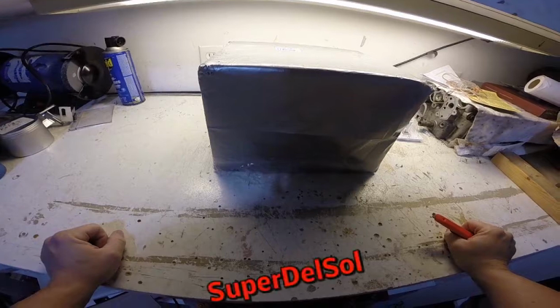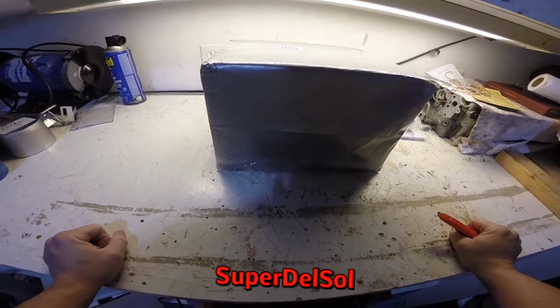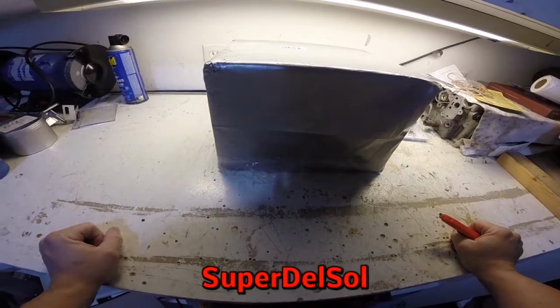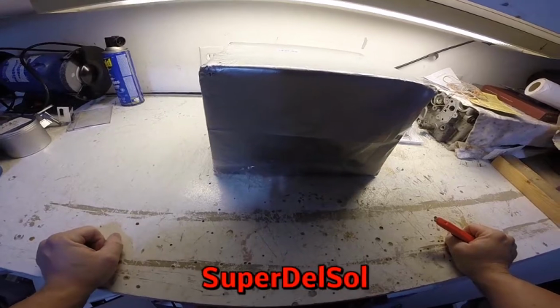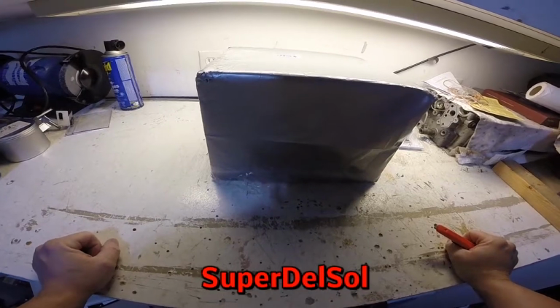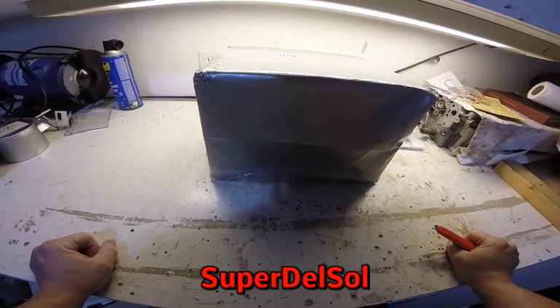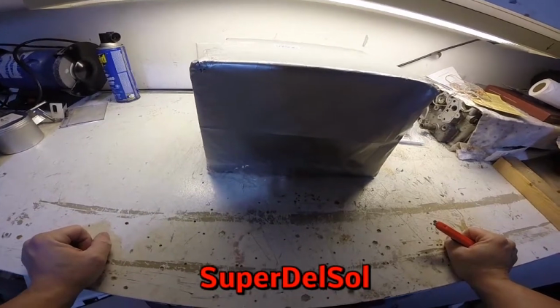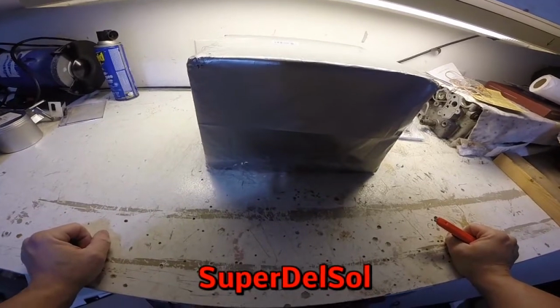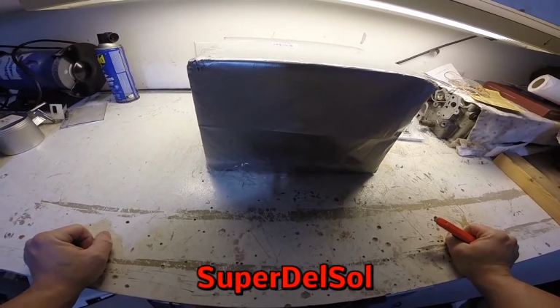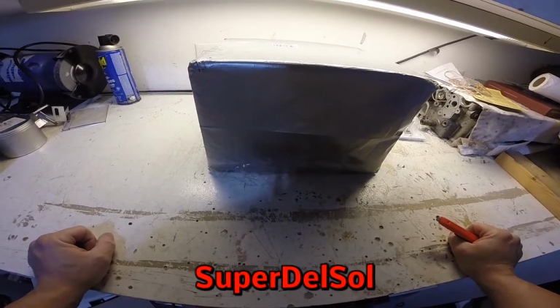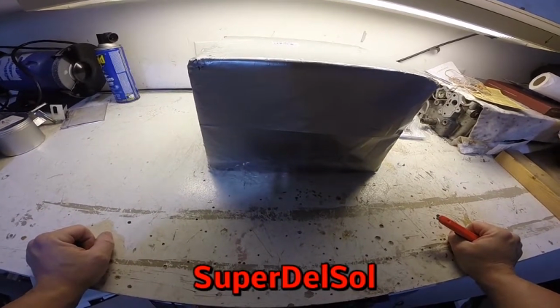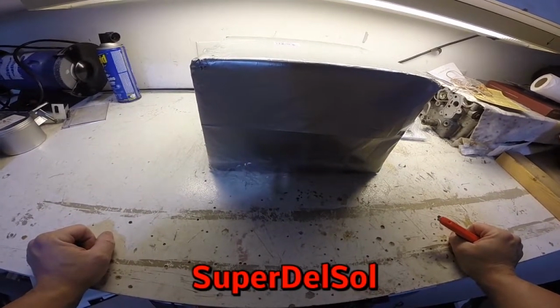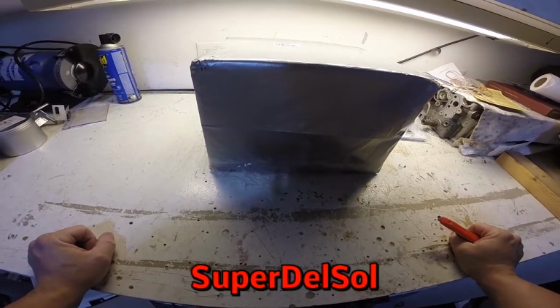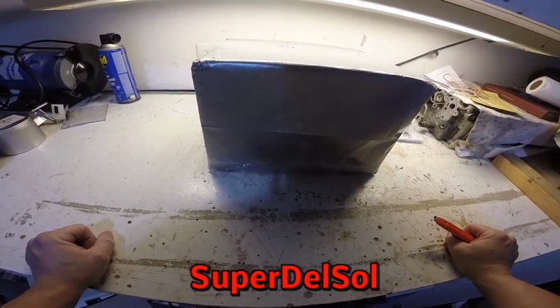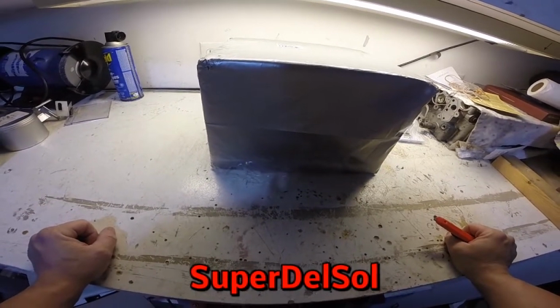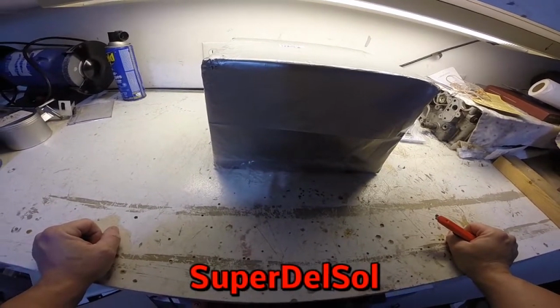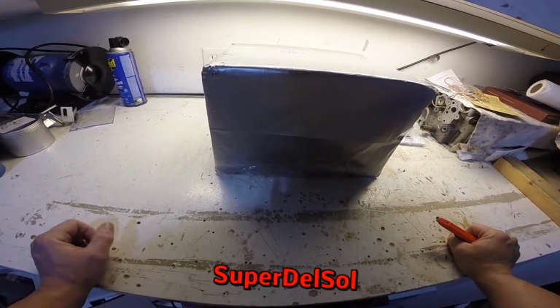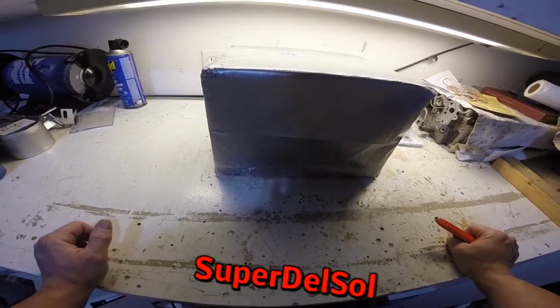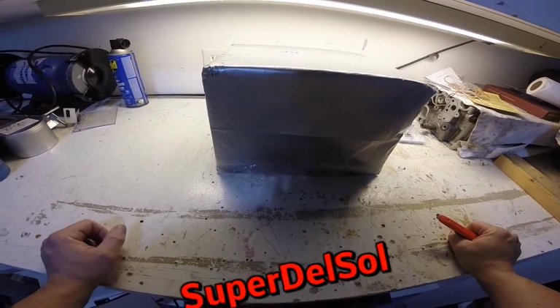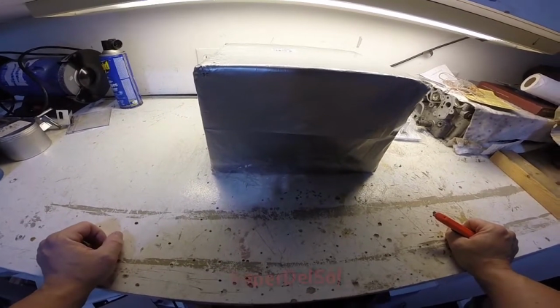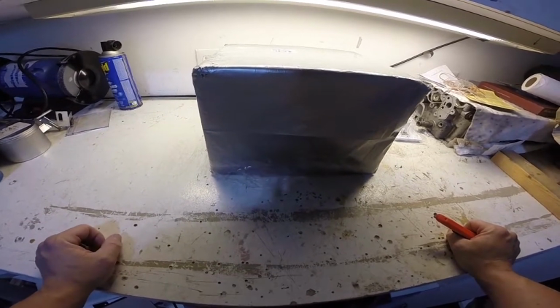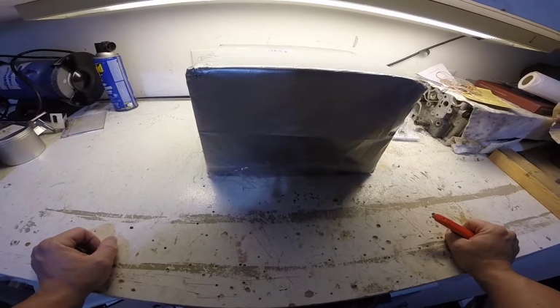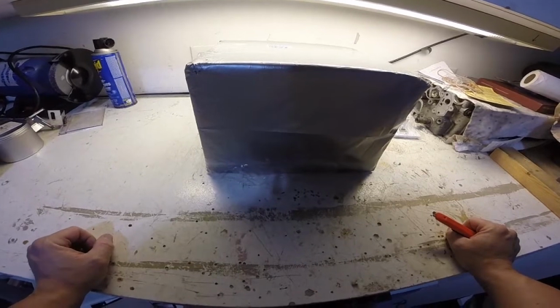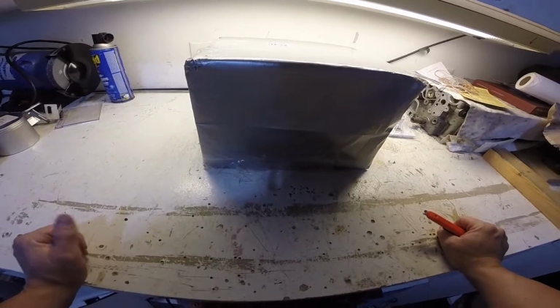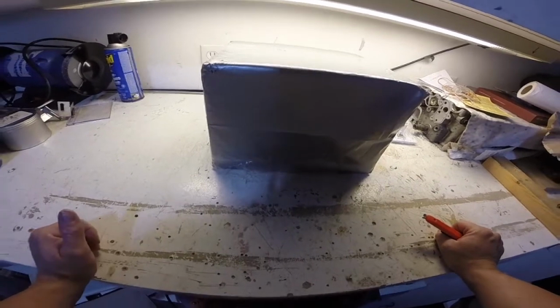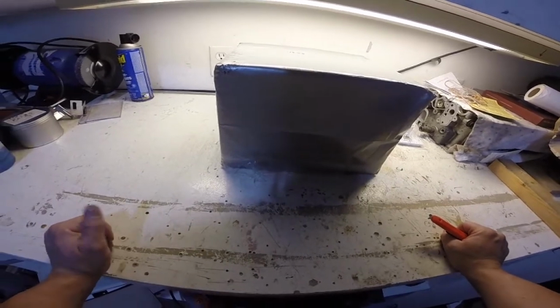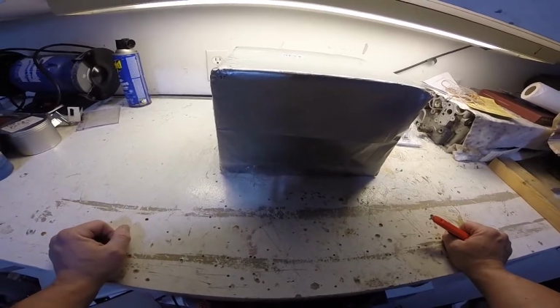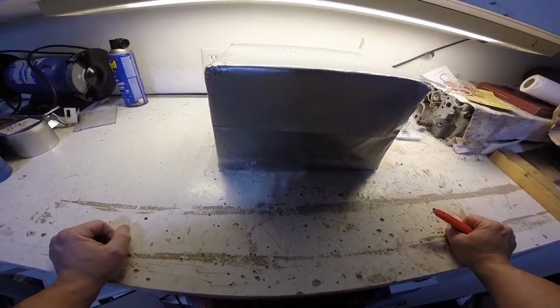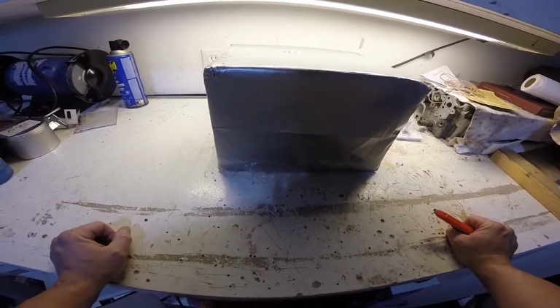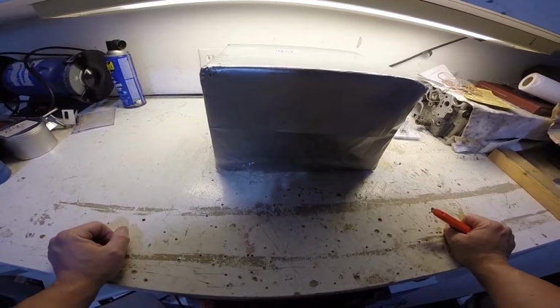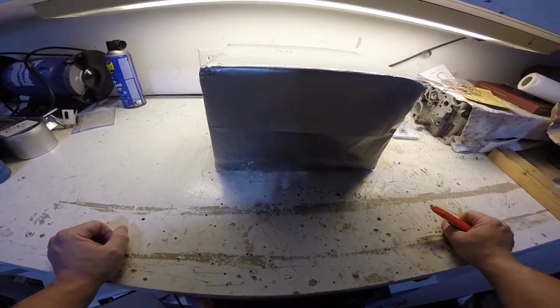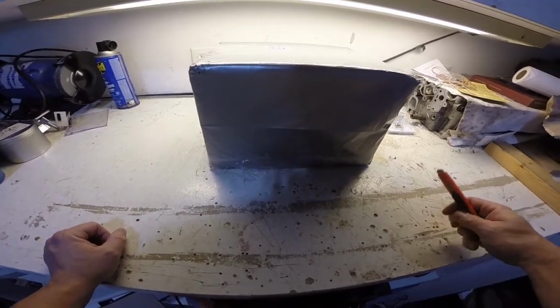Alright, good day everyone. It's time for an unboxing, and I know you already know what it is because of the title. So, let's get going.